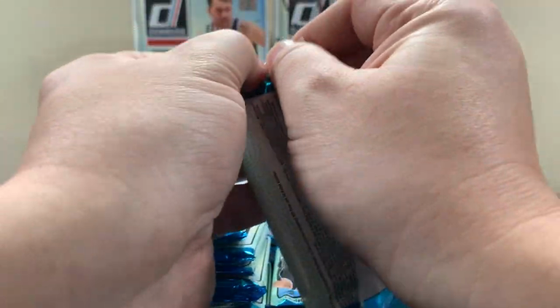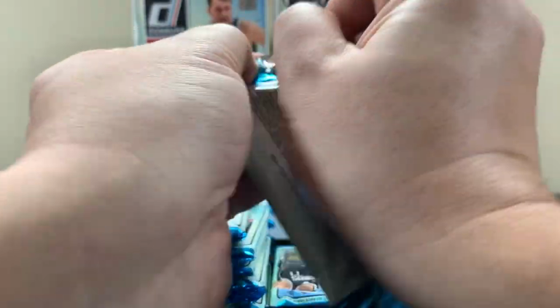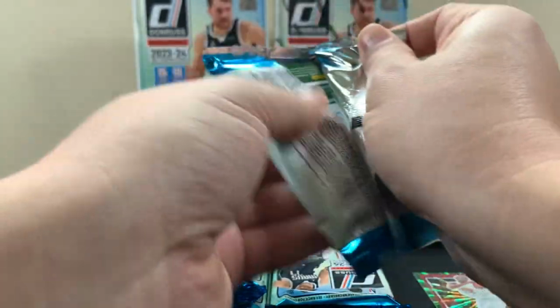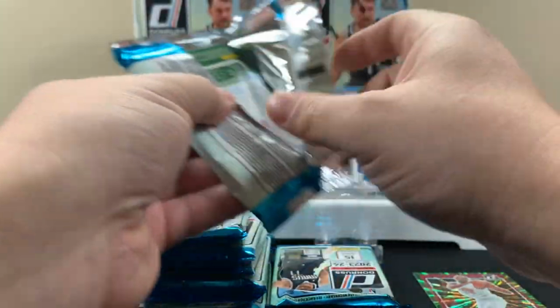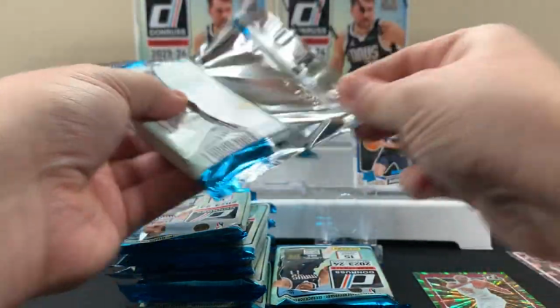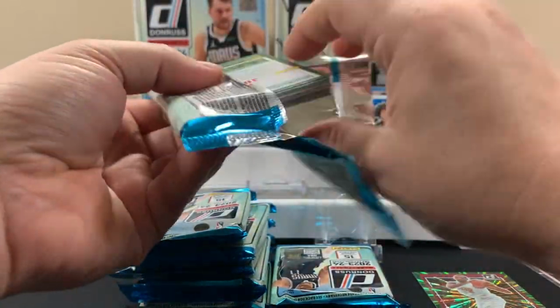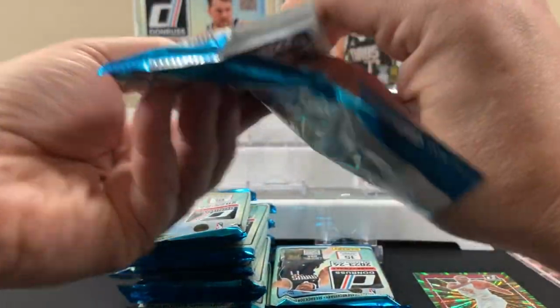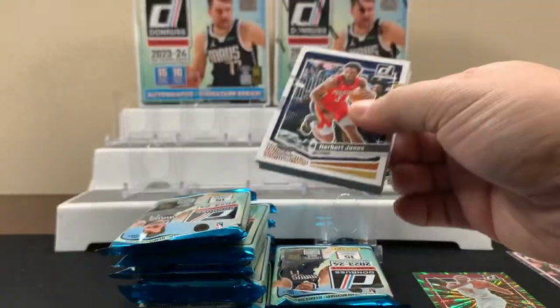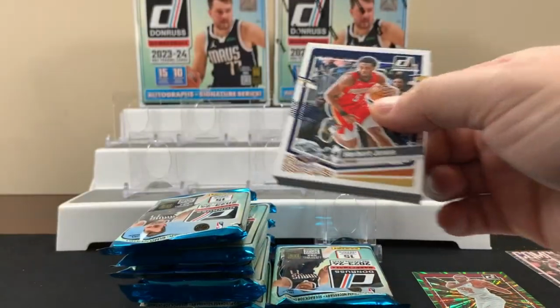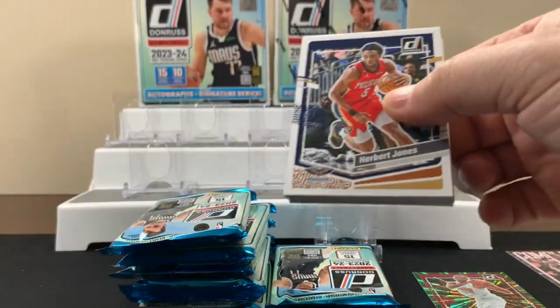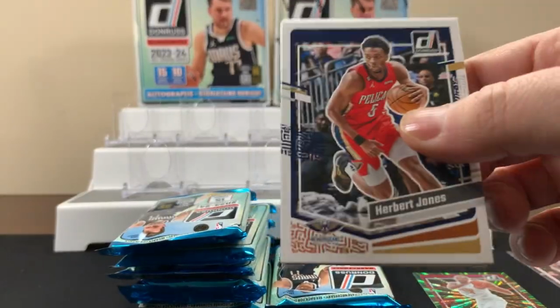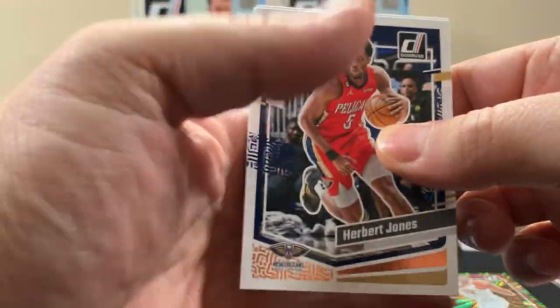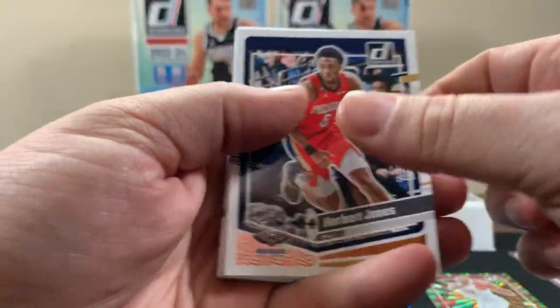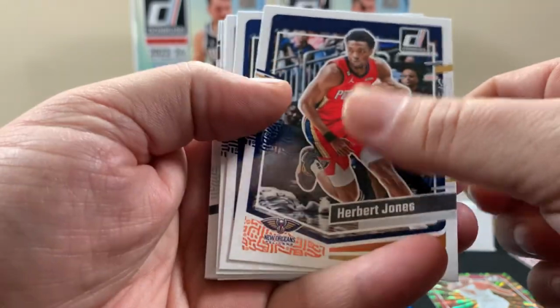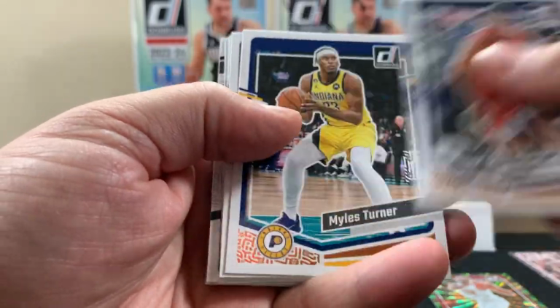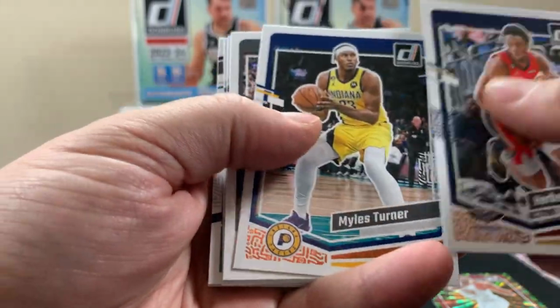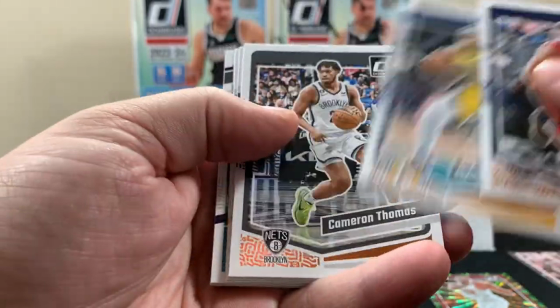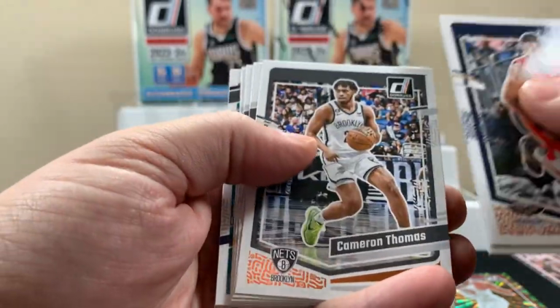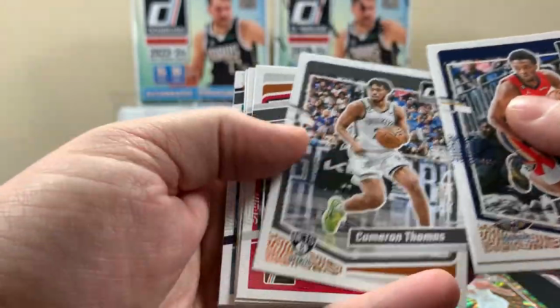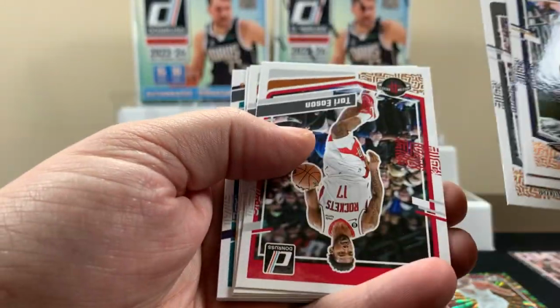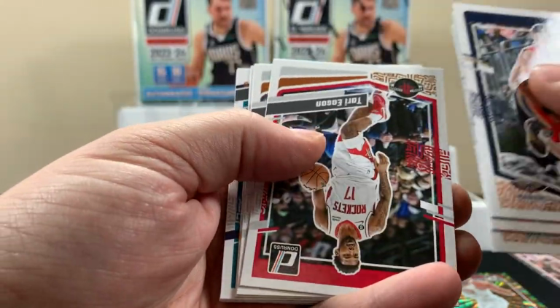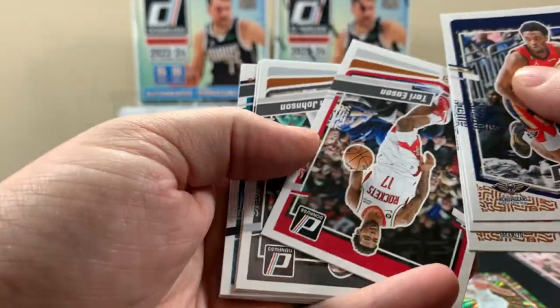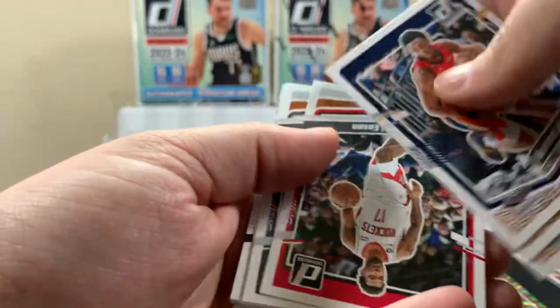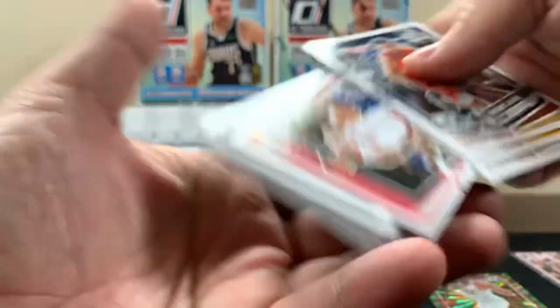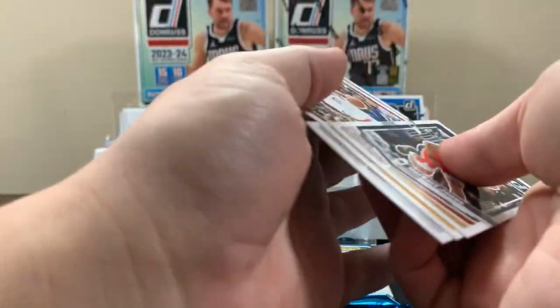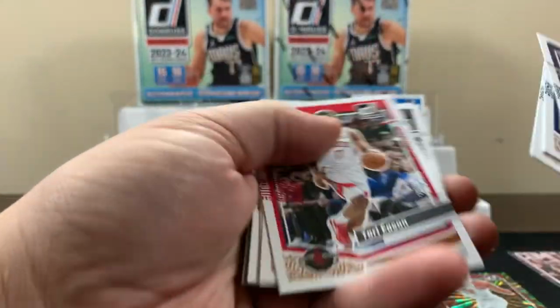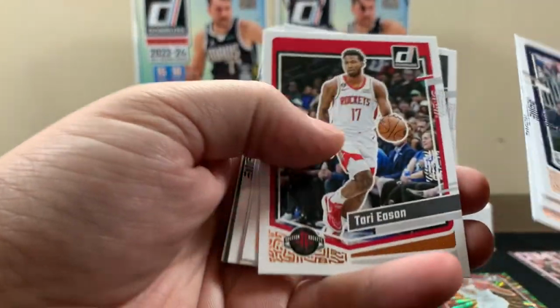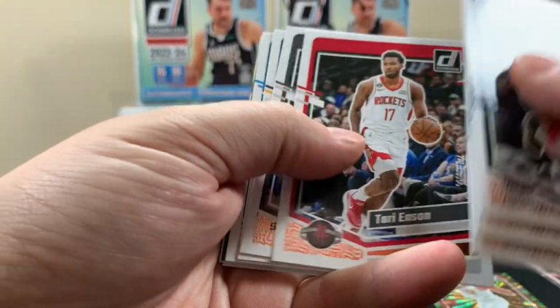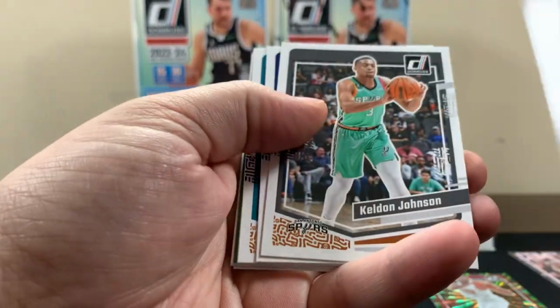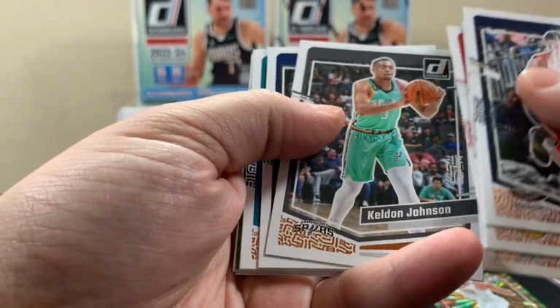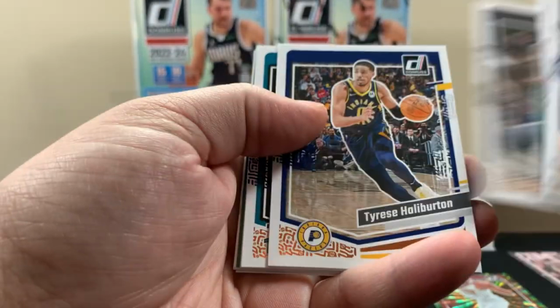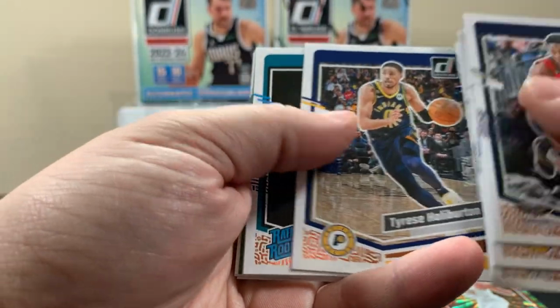Yeah, it says on the side: hollow red and green lasers. I didn't know that - I thought it was different. So we'll see how we do here. Typical Donruss fashion, we're going to be doing some flipping.